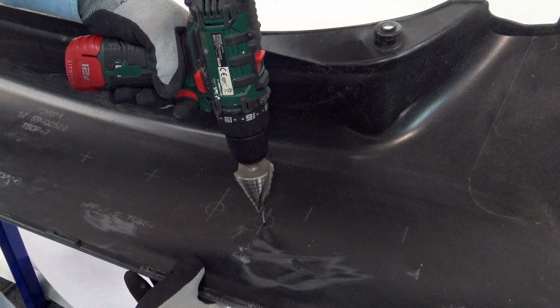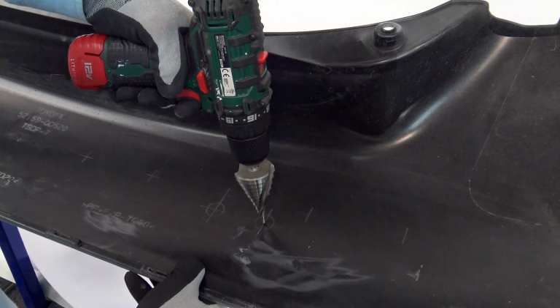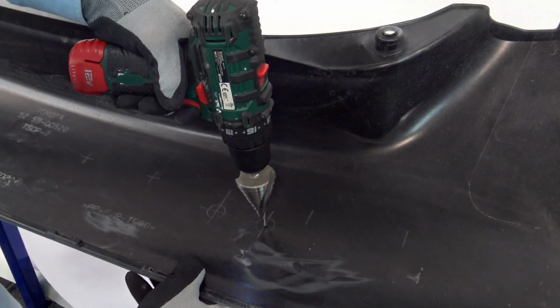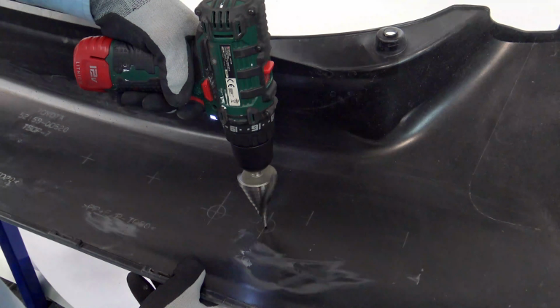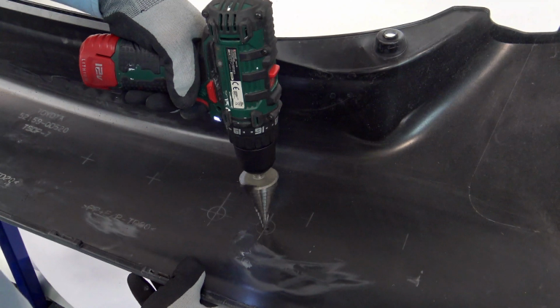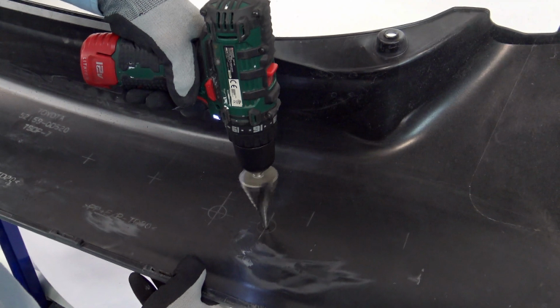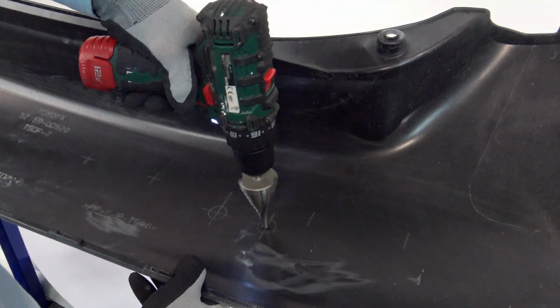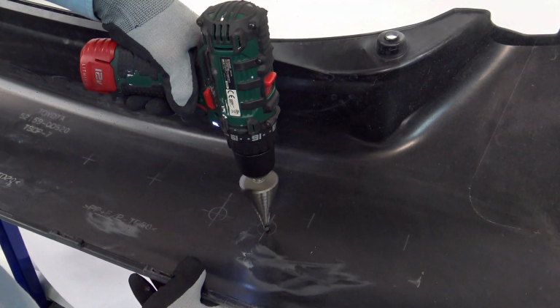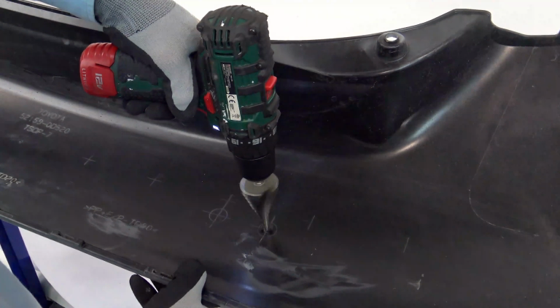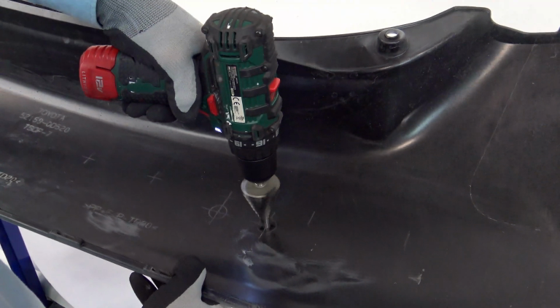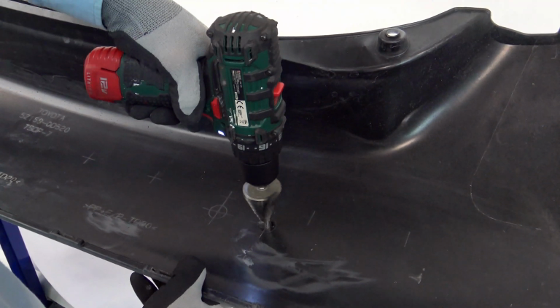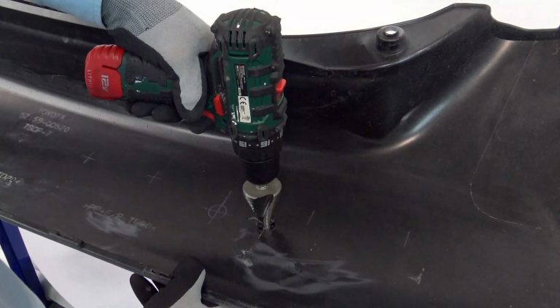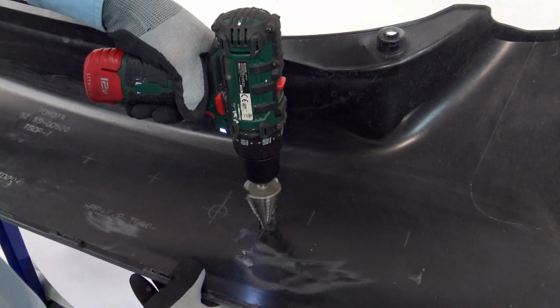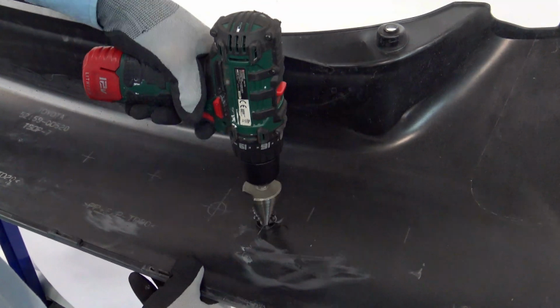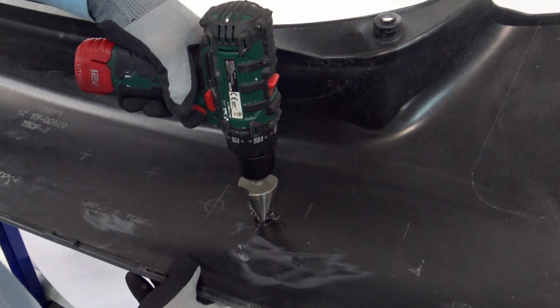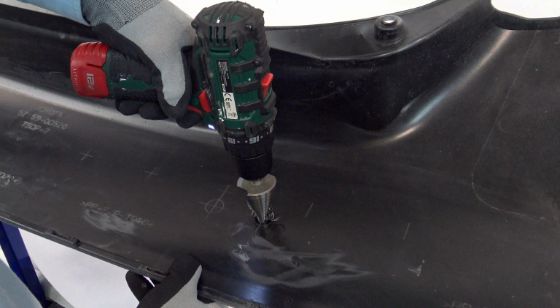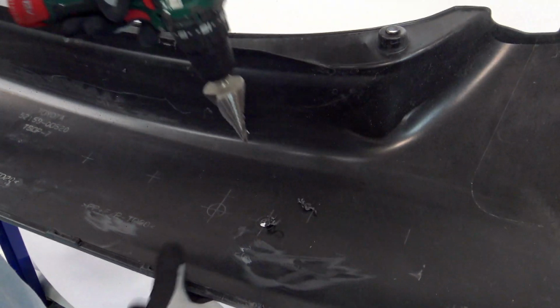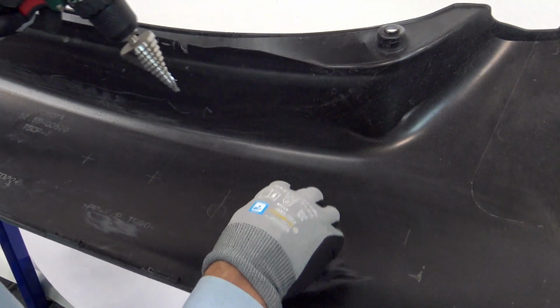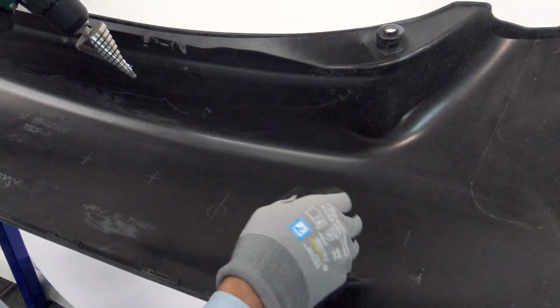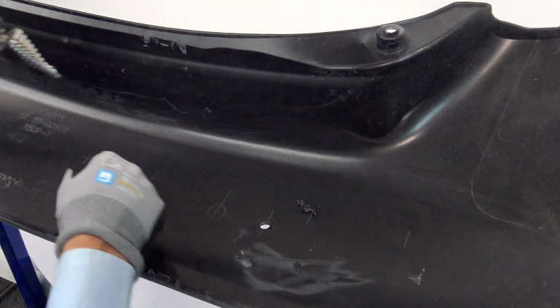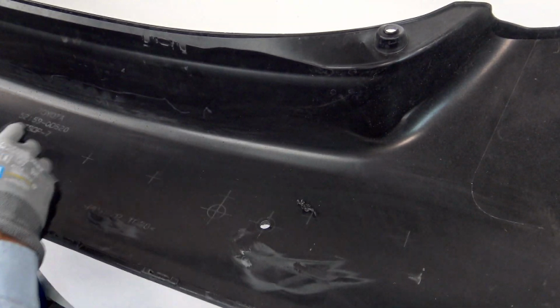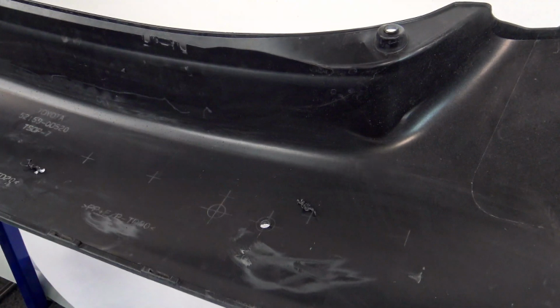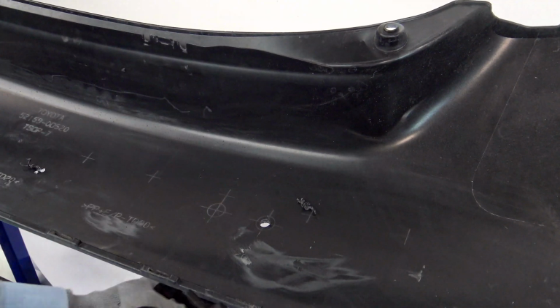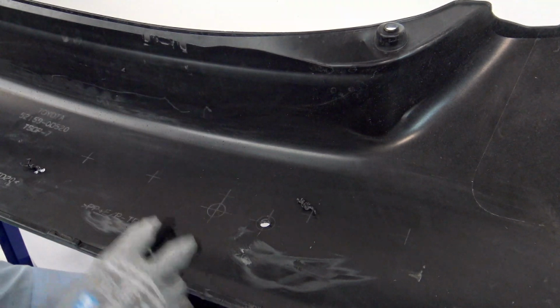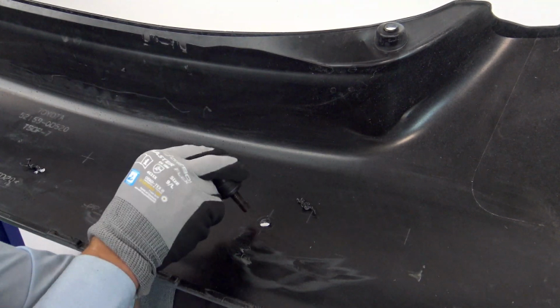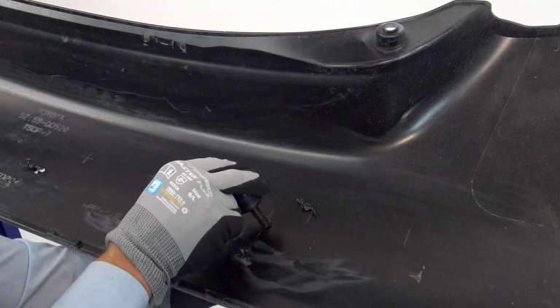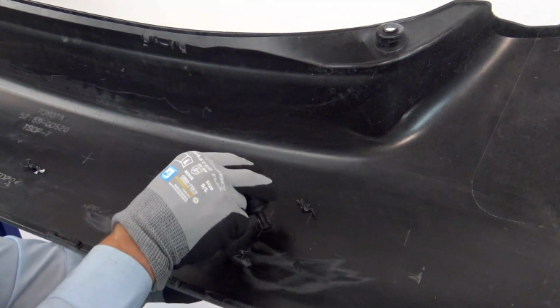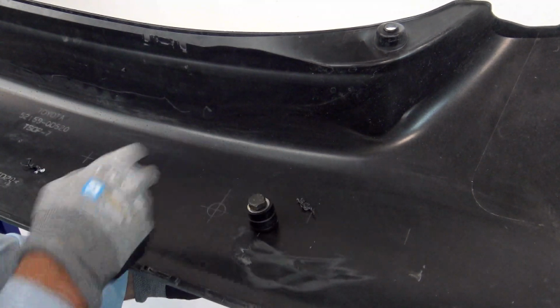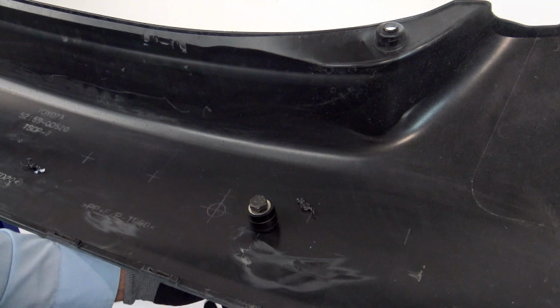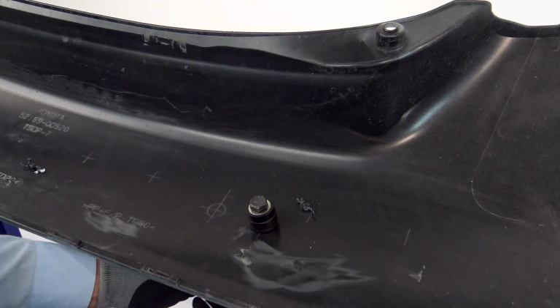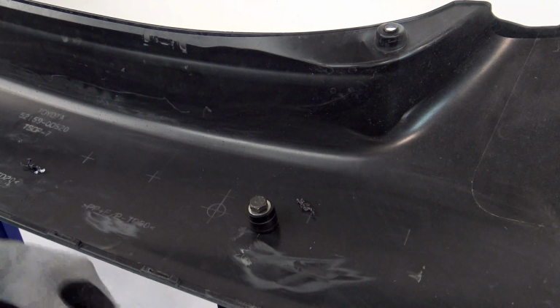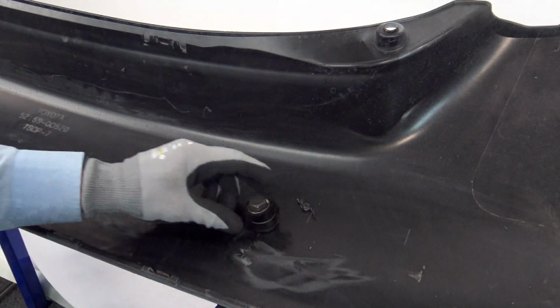First, drill a hole. Insert the PARC sensor press tool. Cut out the right hole for the PARC sensor.